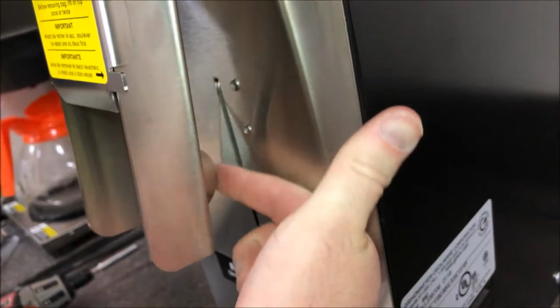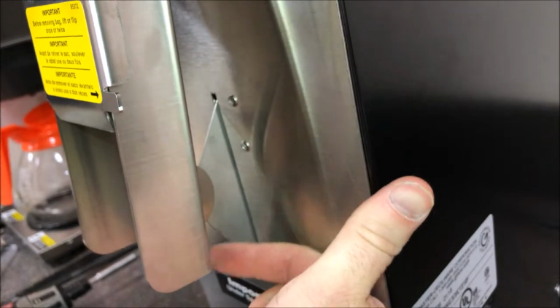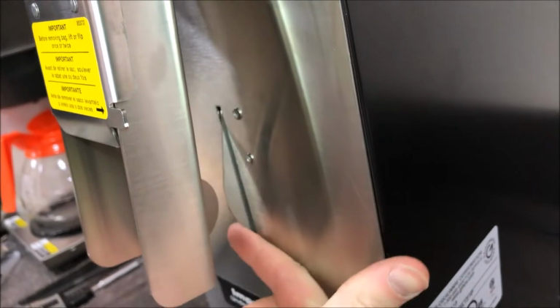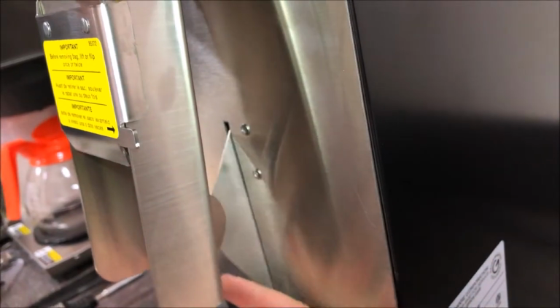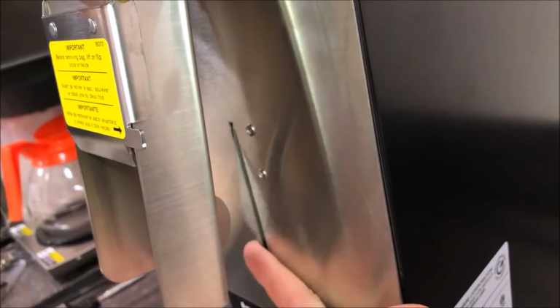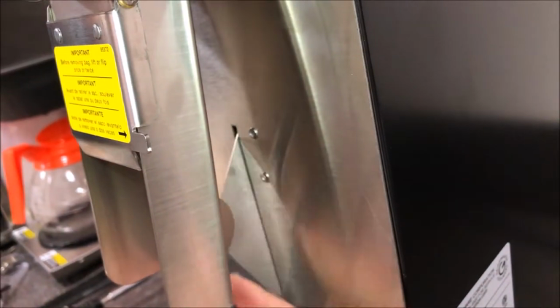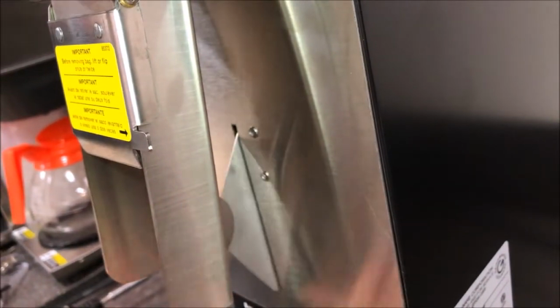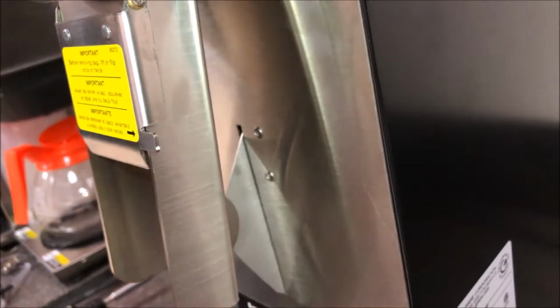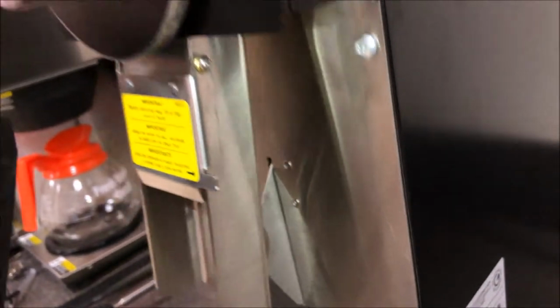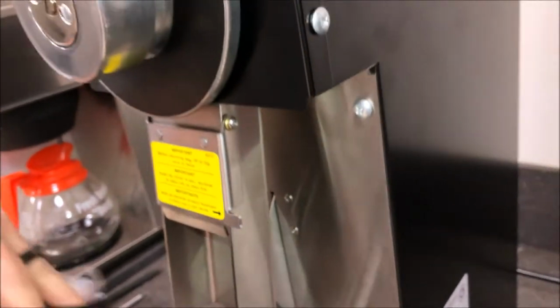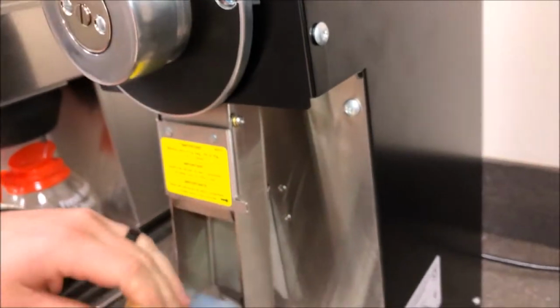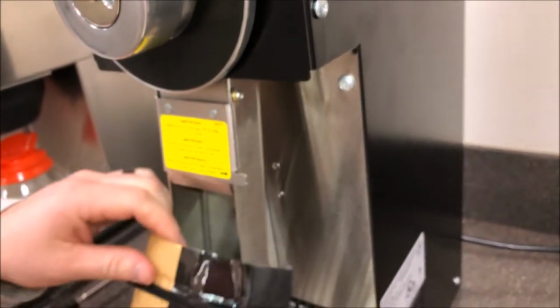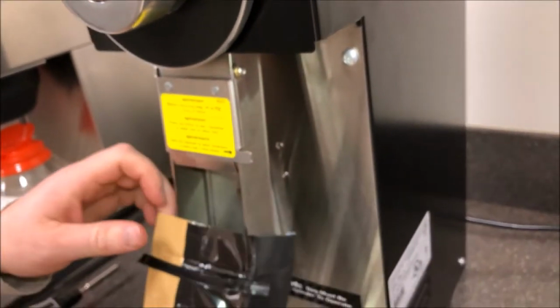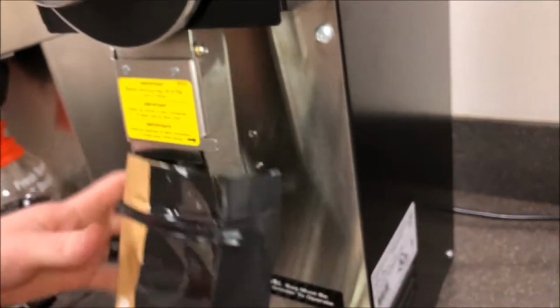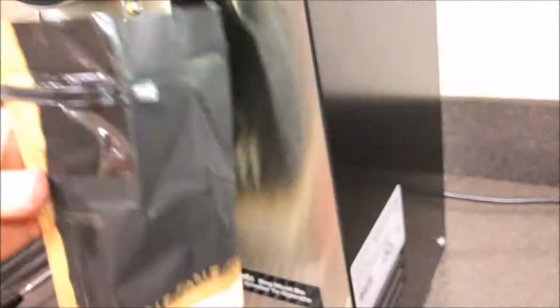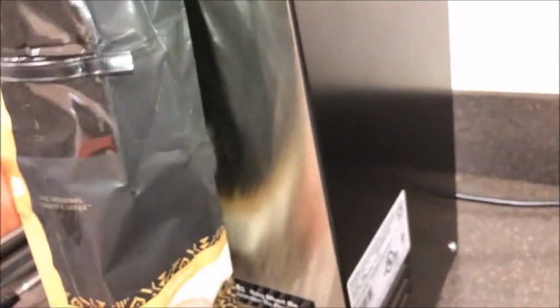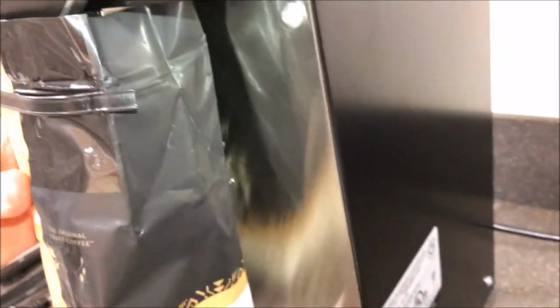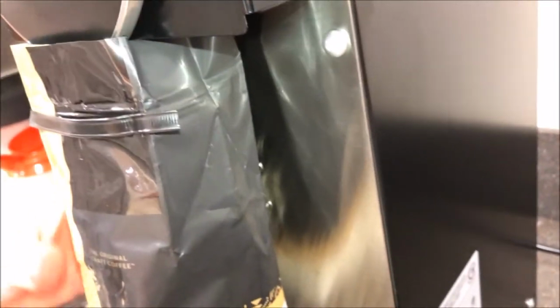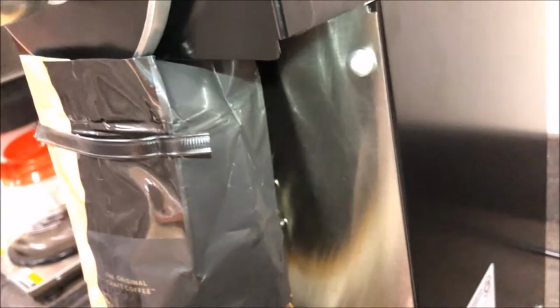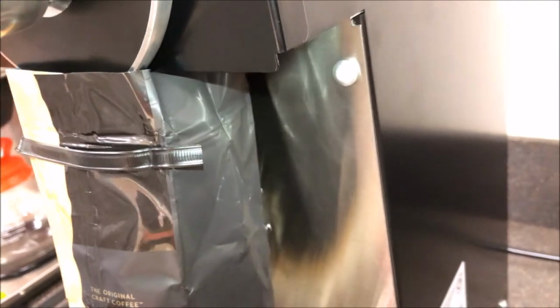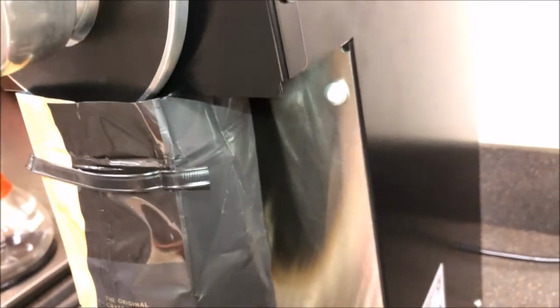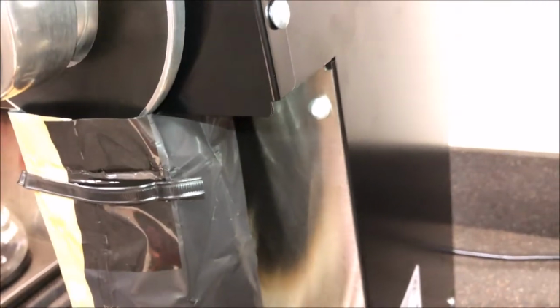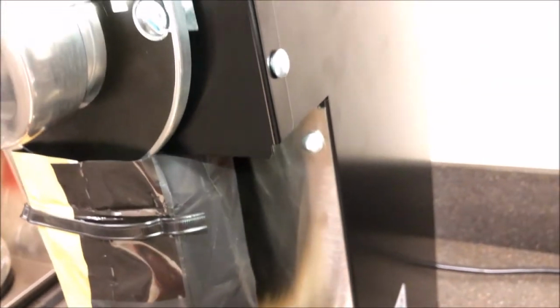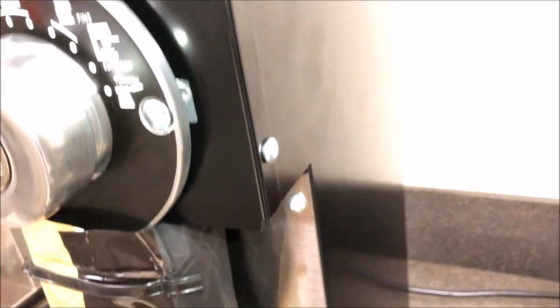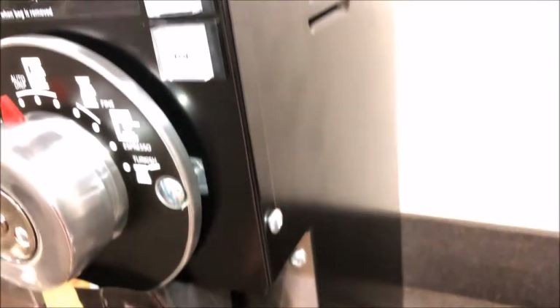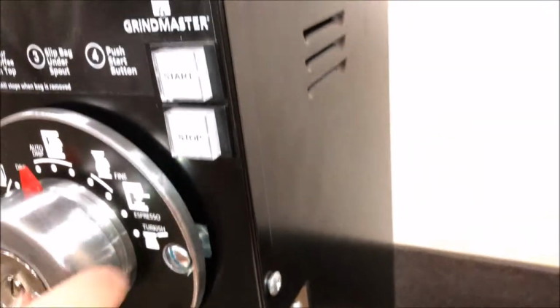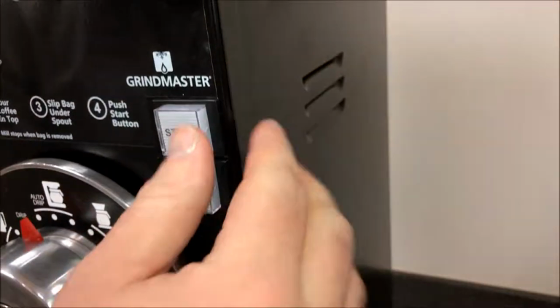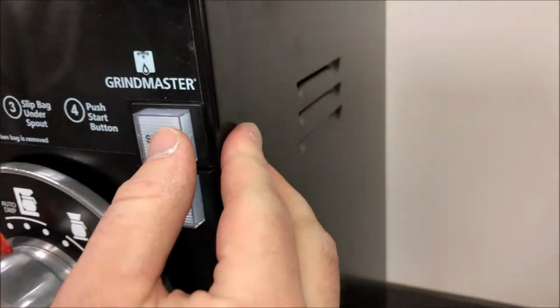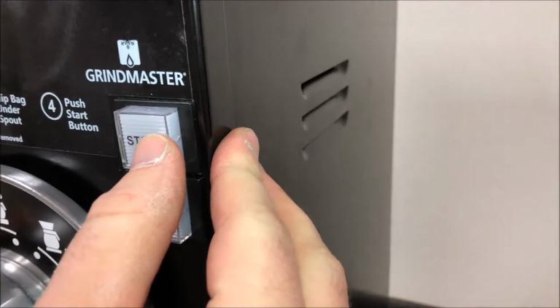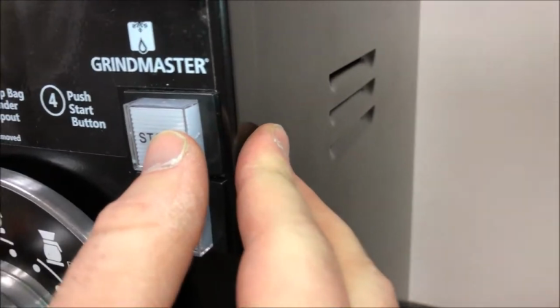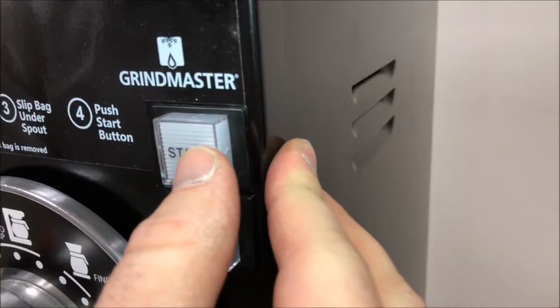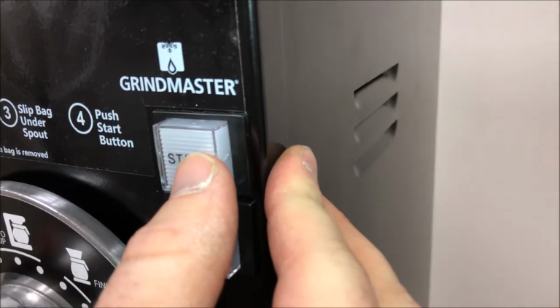Fully insert the bag as high up as you can. Next, go ahead and hit your start button.